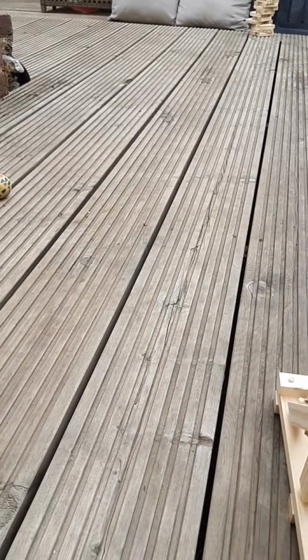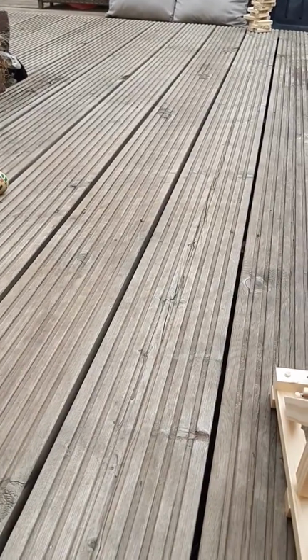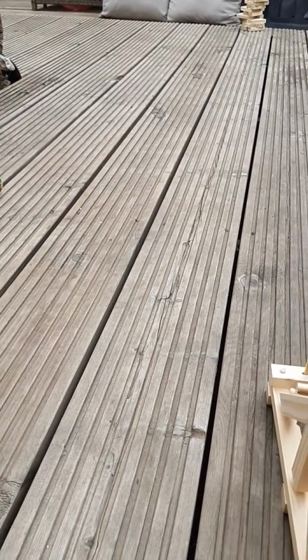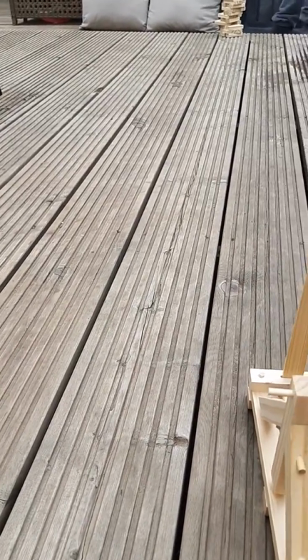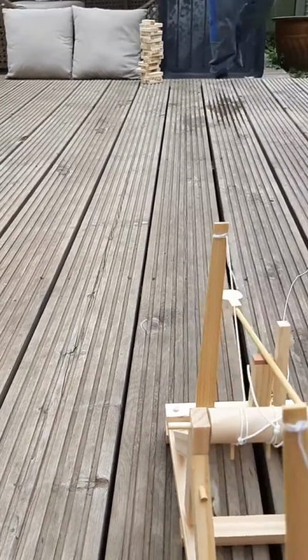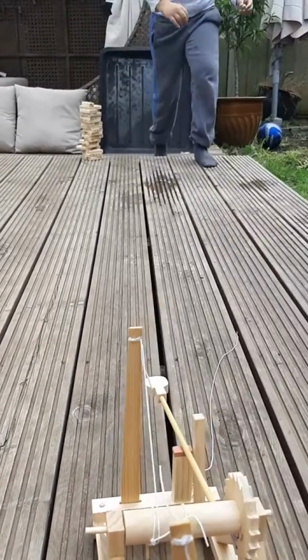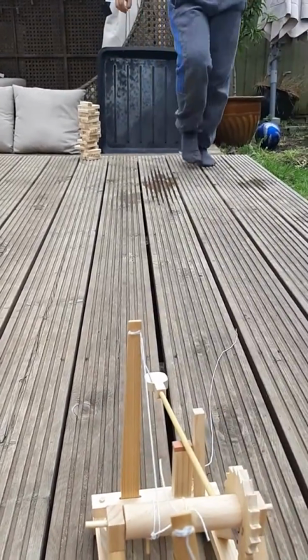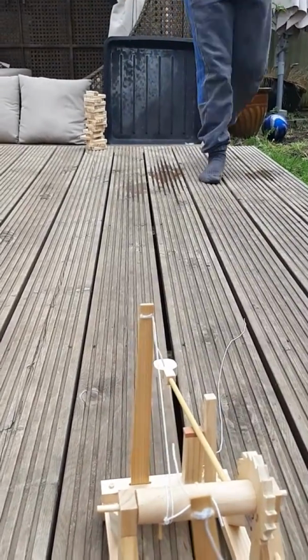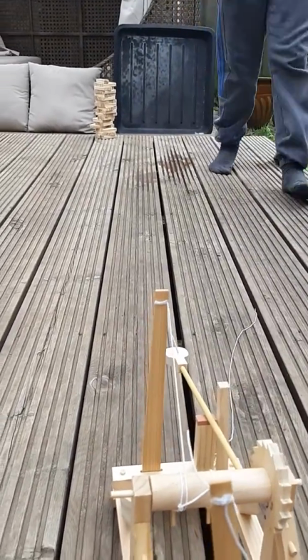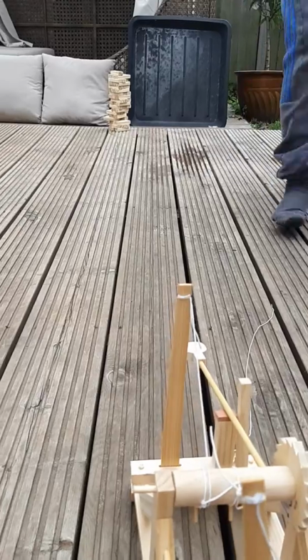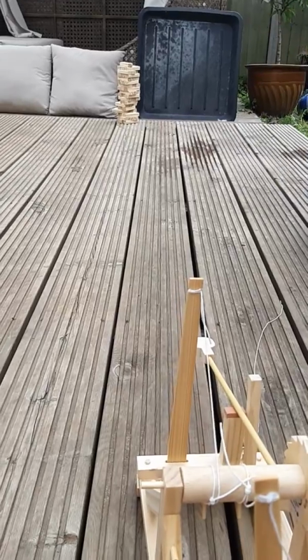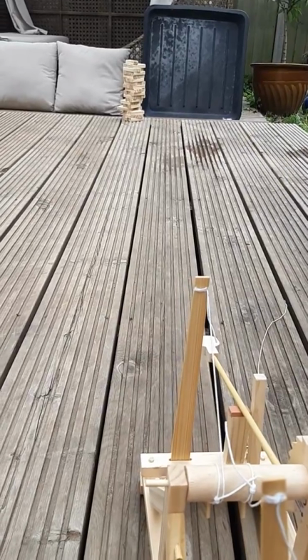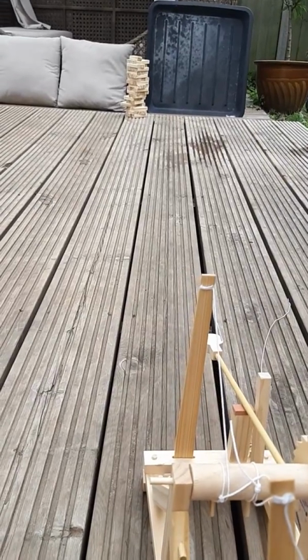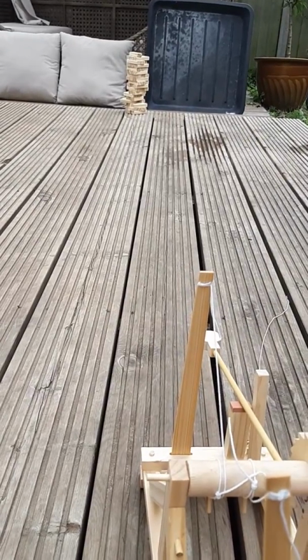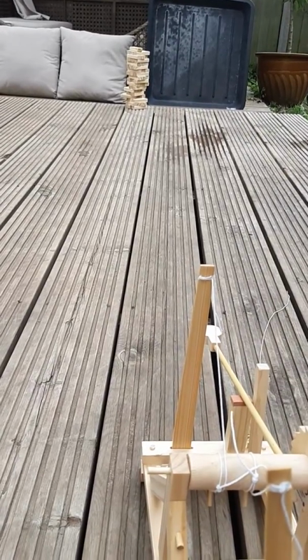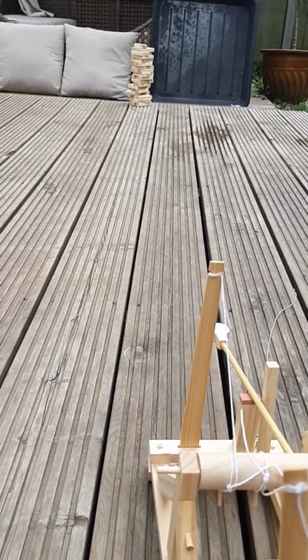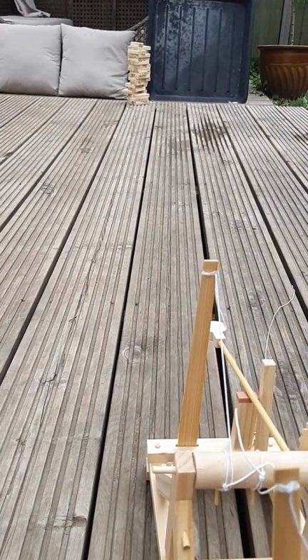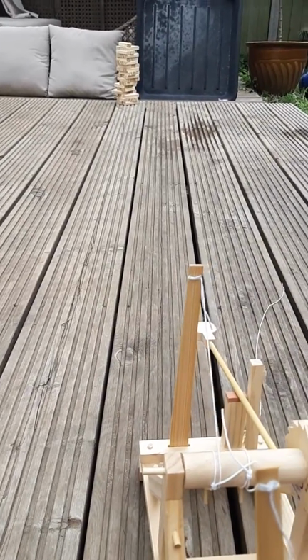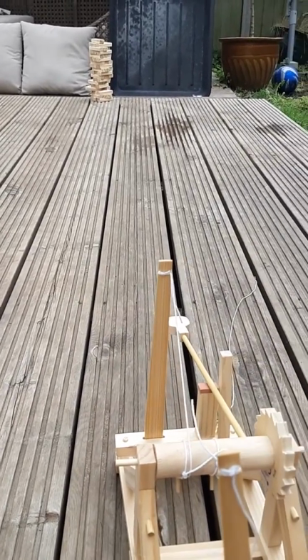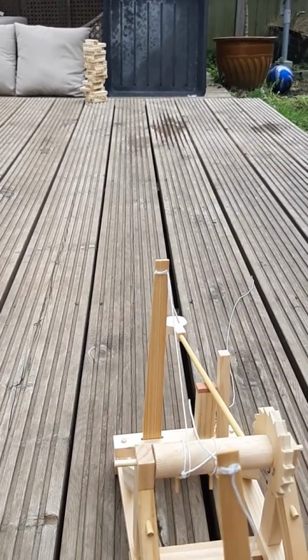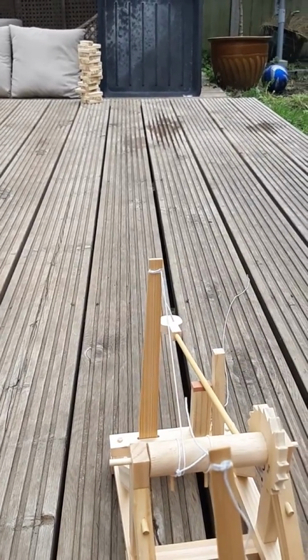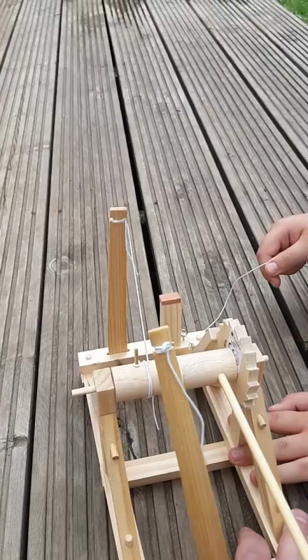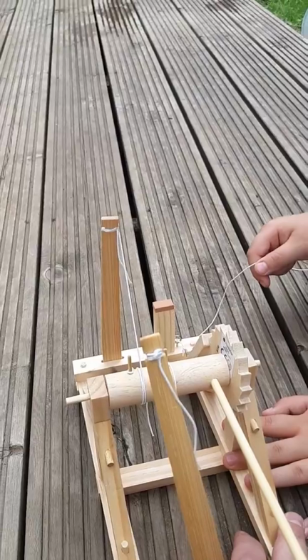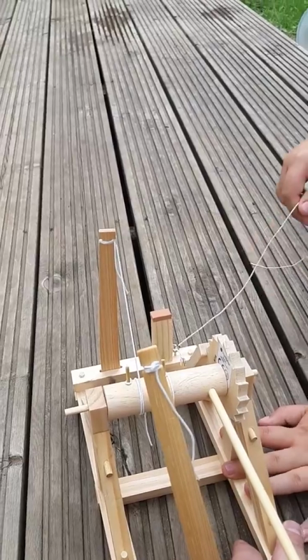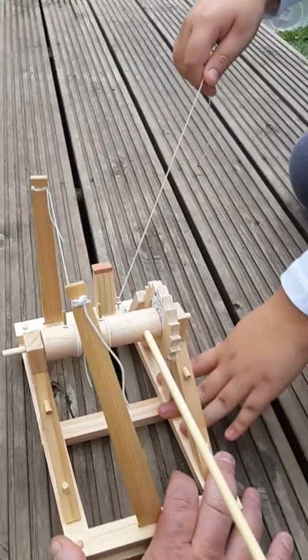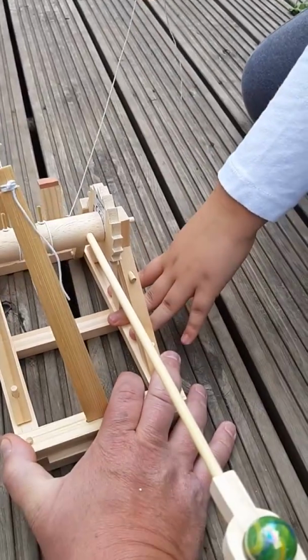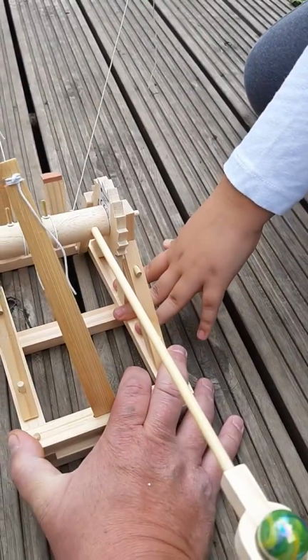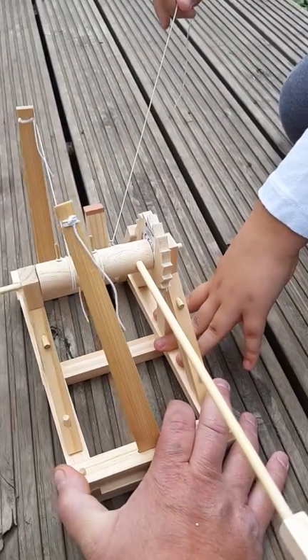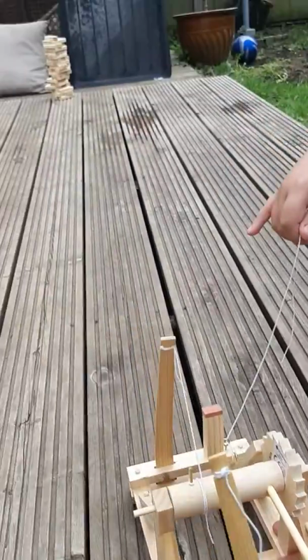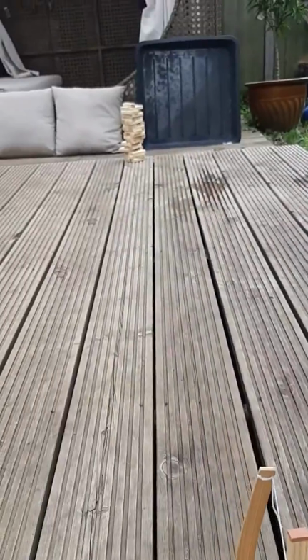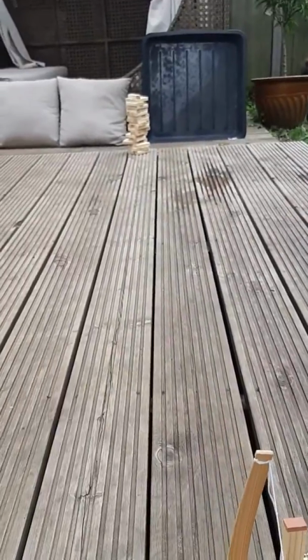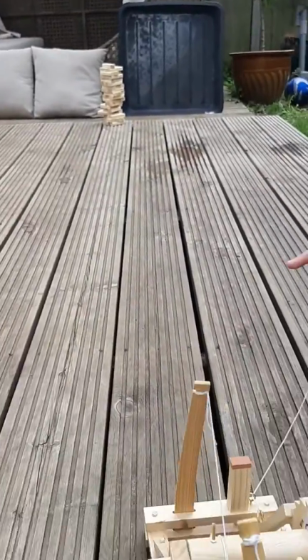That'll be a centimetre close. Jasper, when you fire with one hand you're going to have to hold it with the other. Okay, time for the second shot.